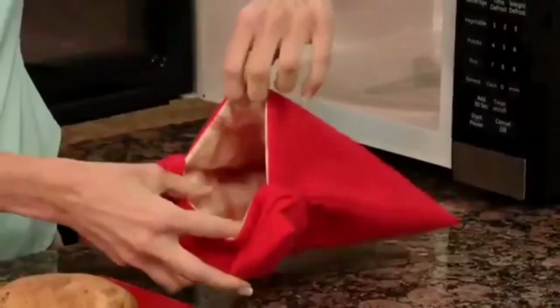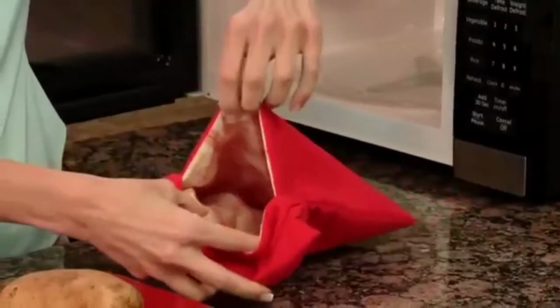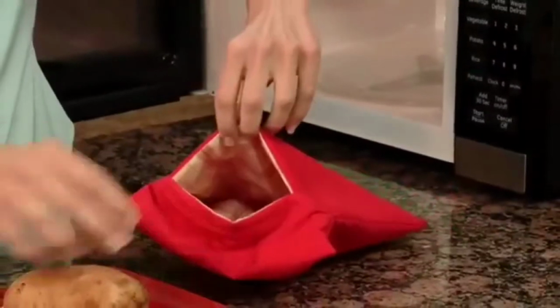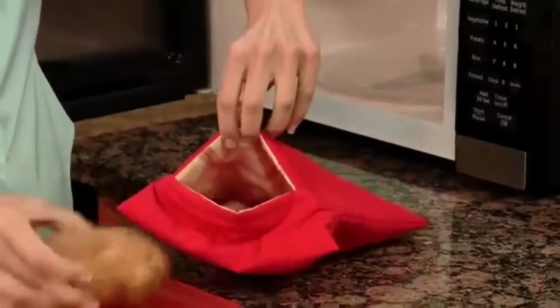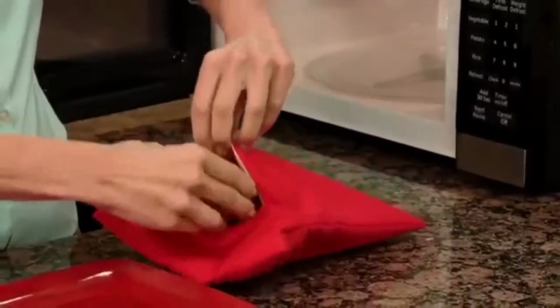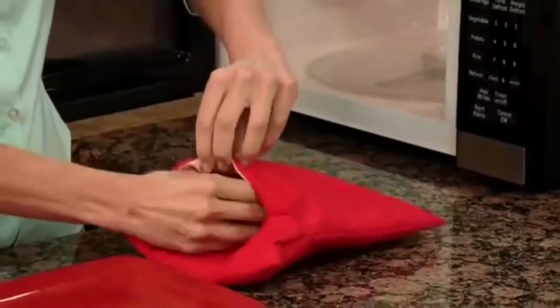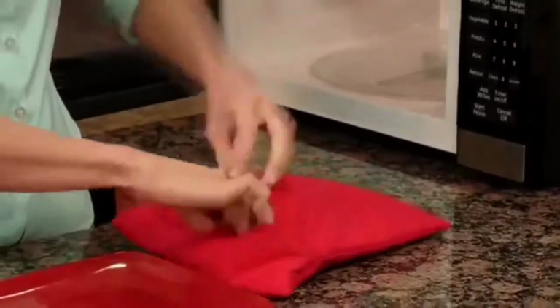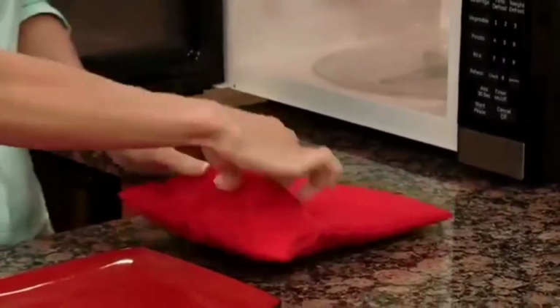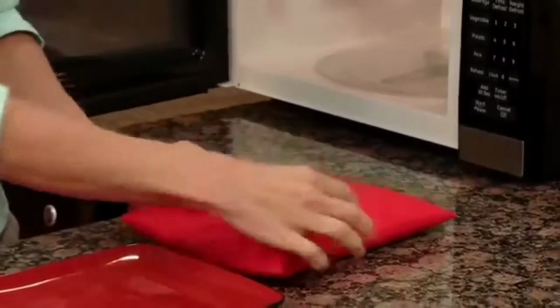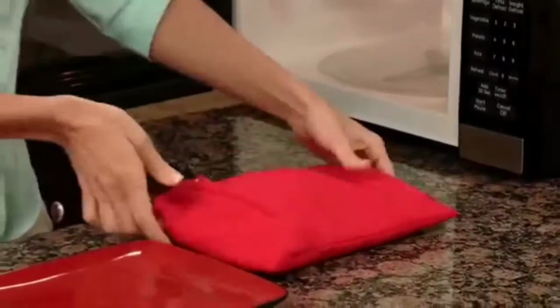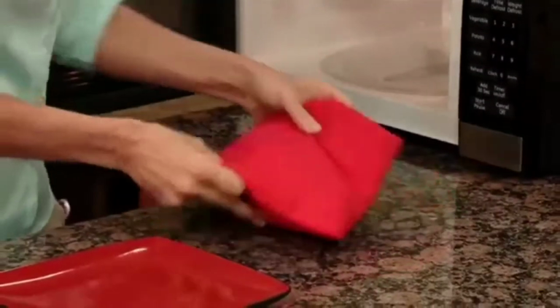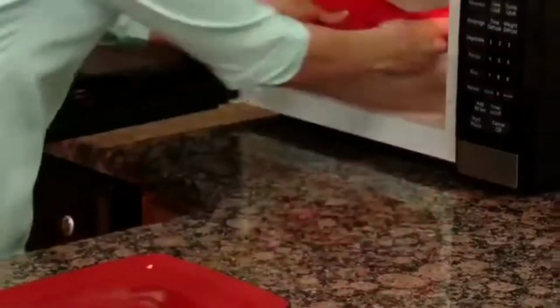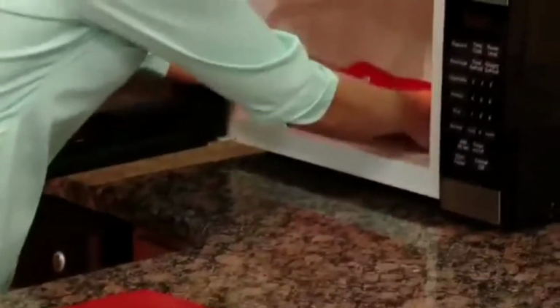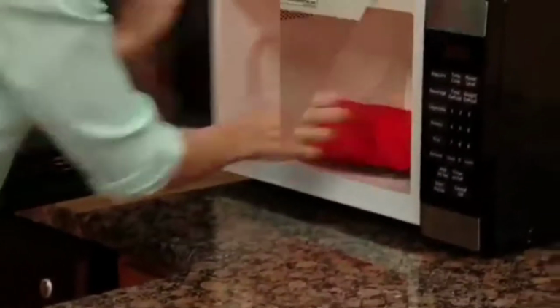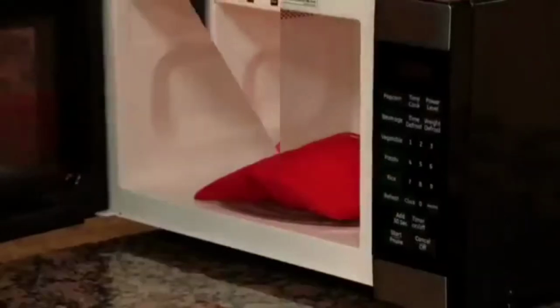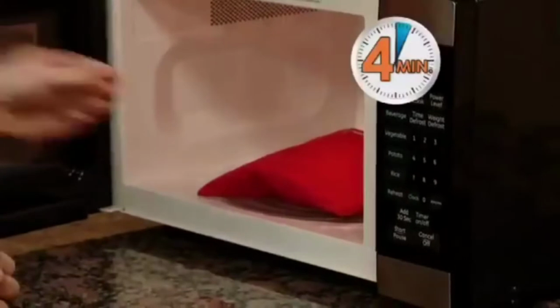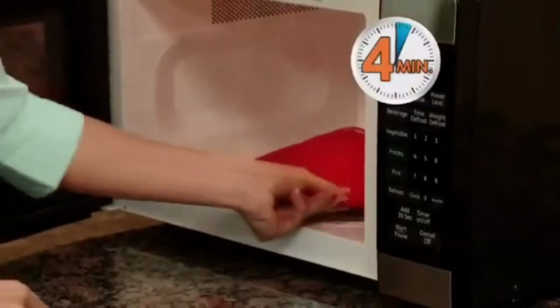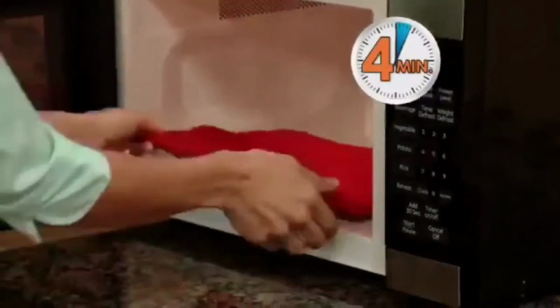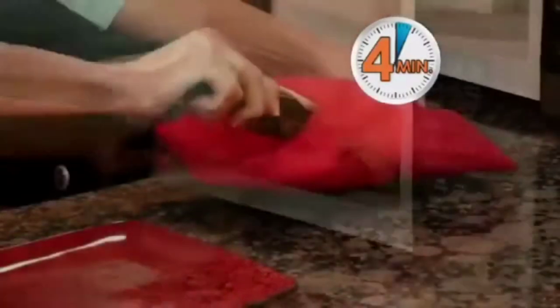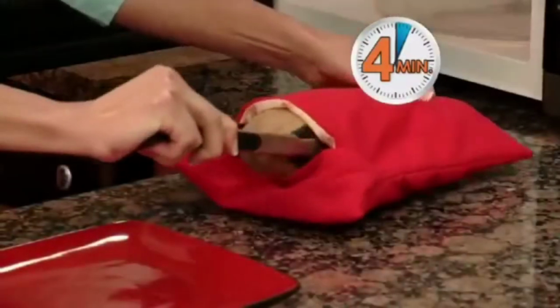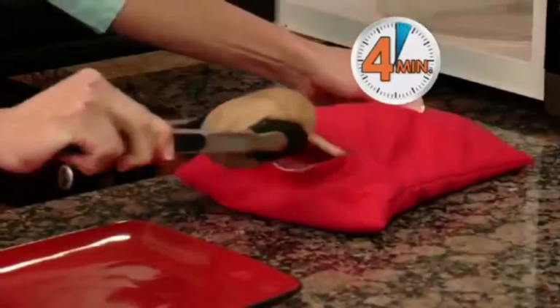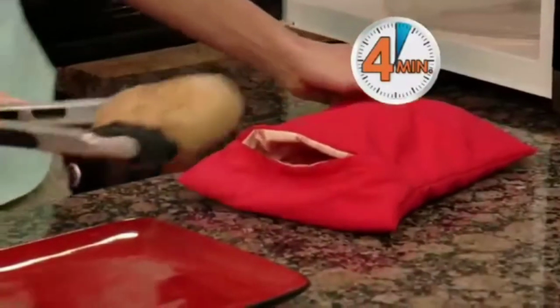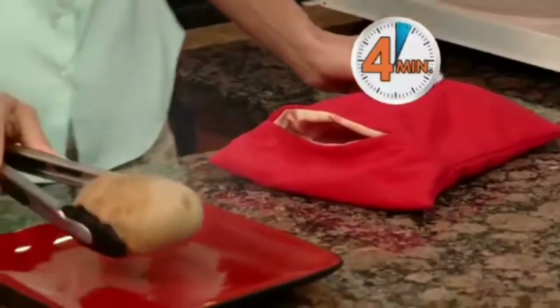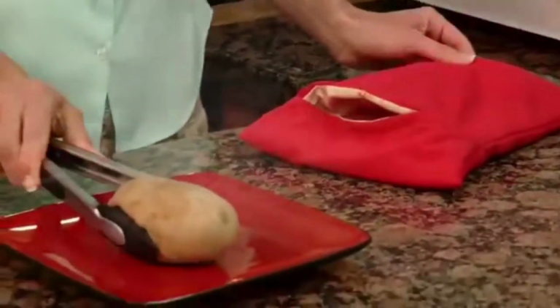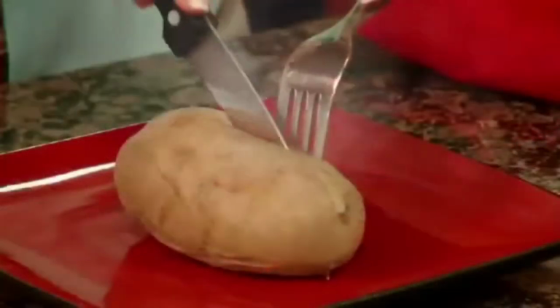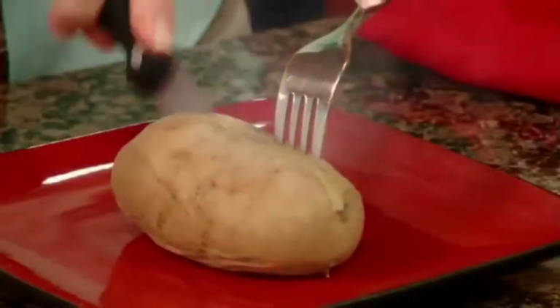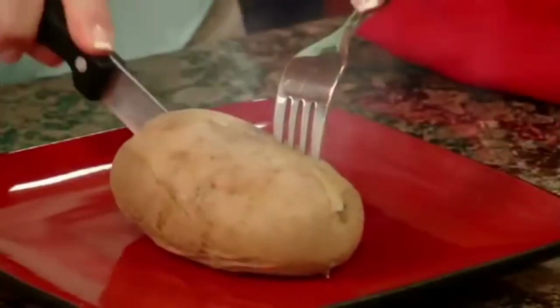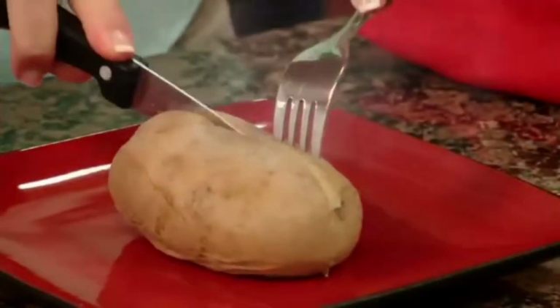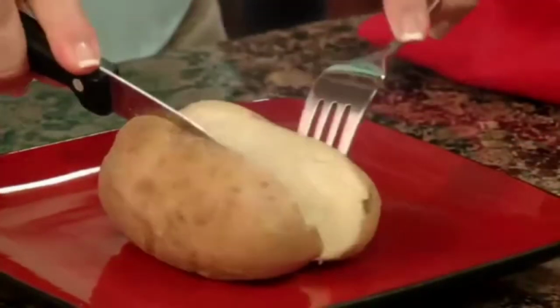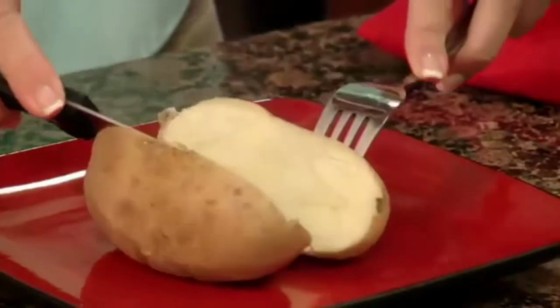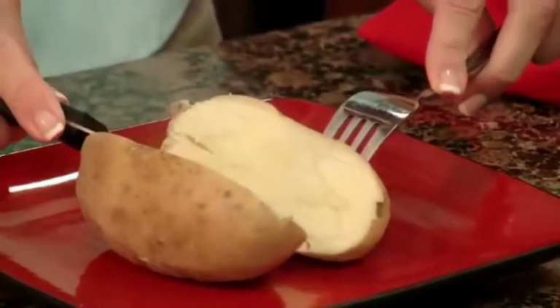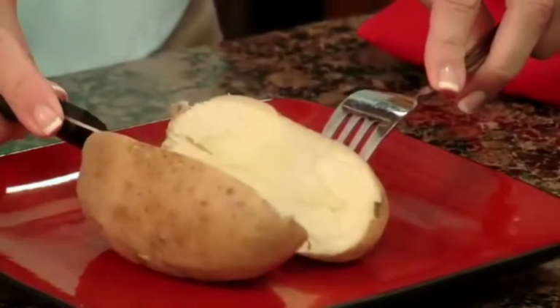Watch — just slip the potatoes into the Potato Express and place it in the microwave. In just four minutes, you'll have perfect steamy baked potatoes with a tender skin and delicious fluffy inside.